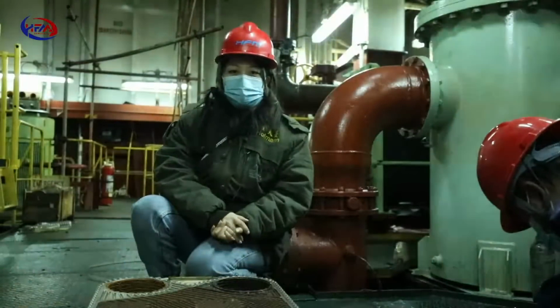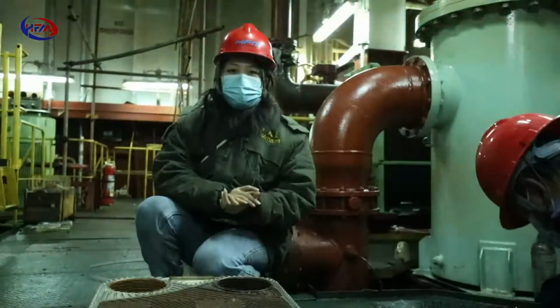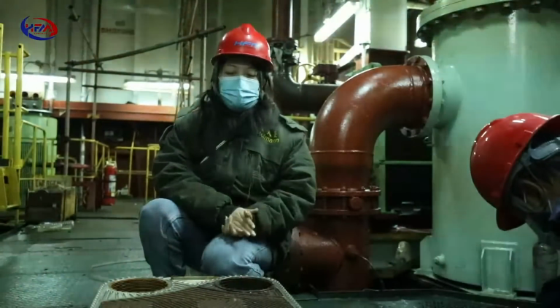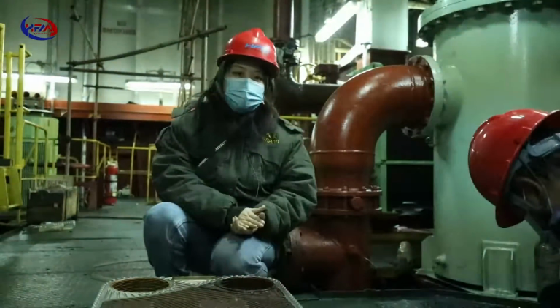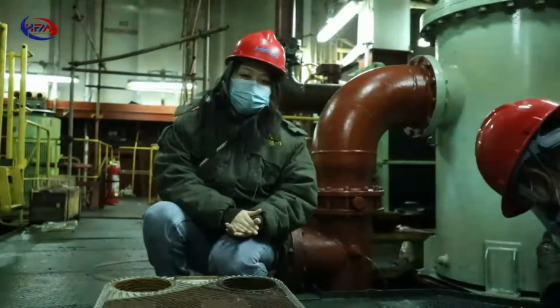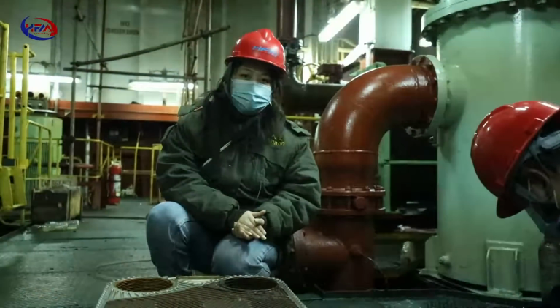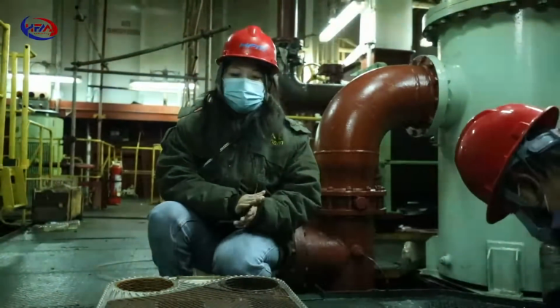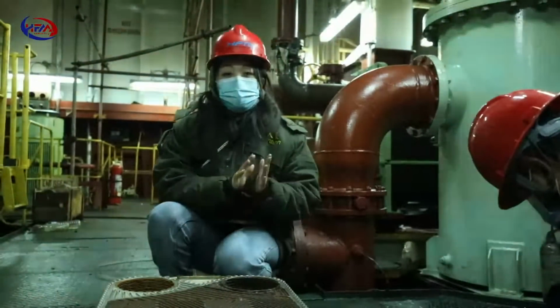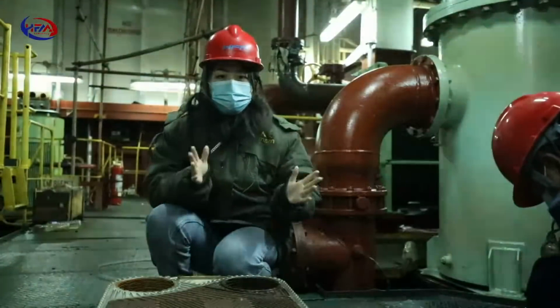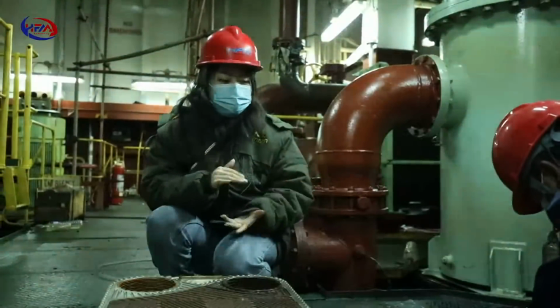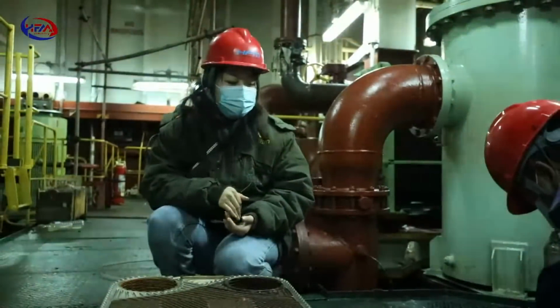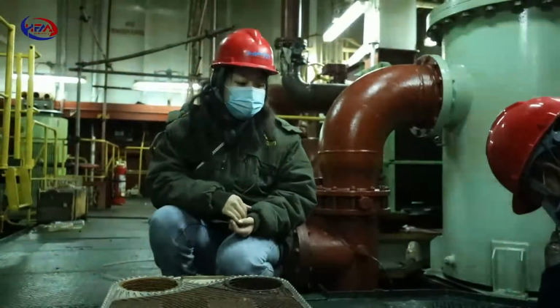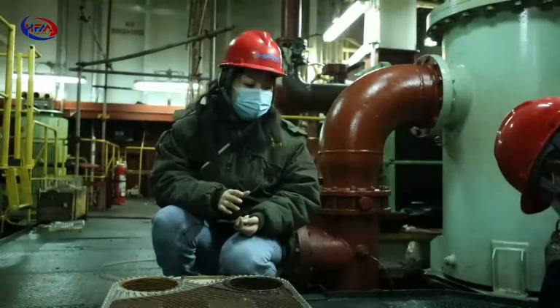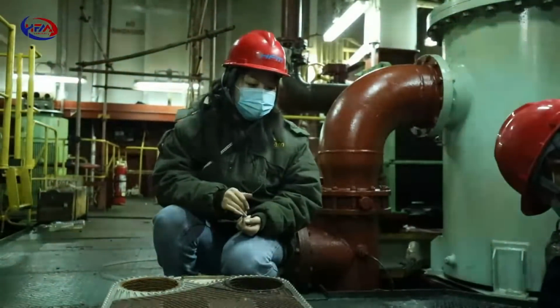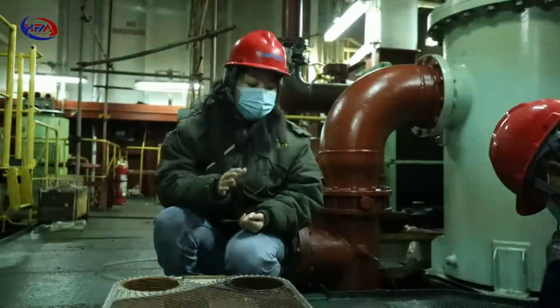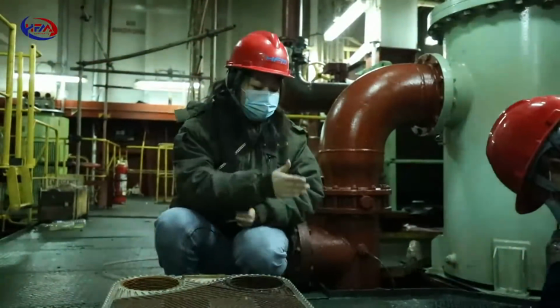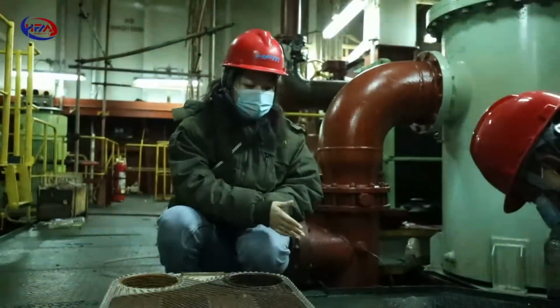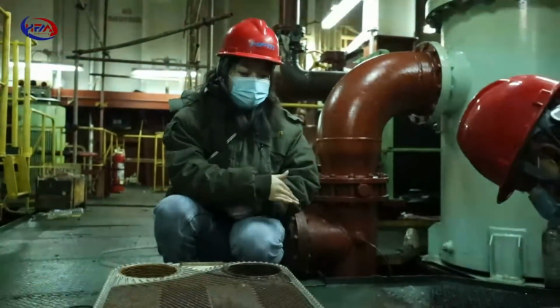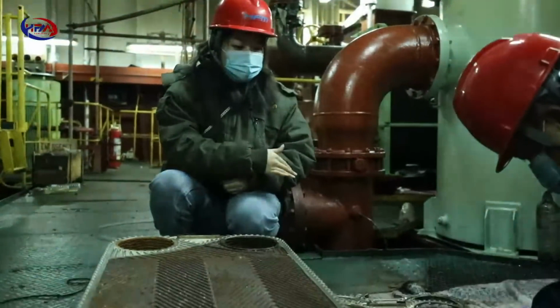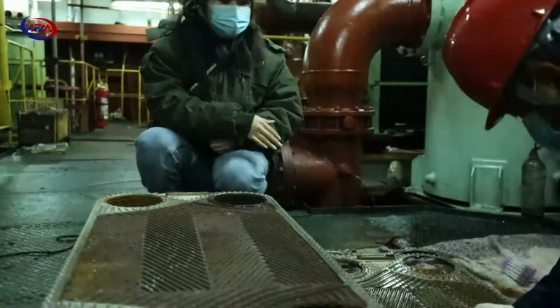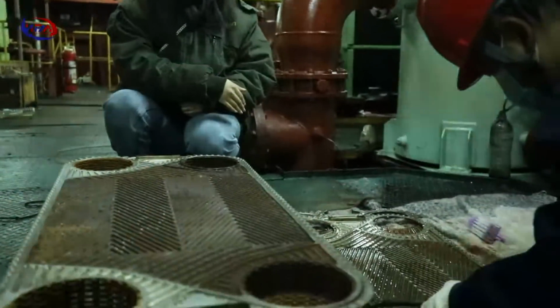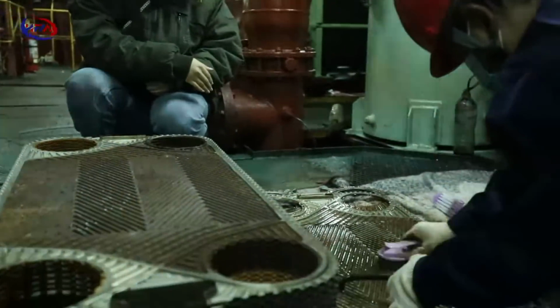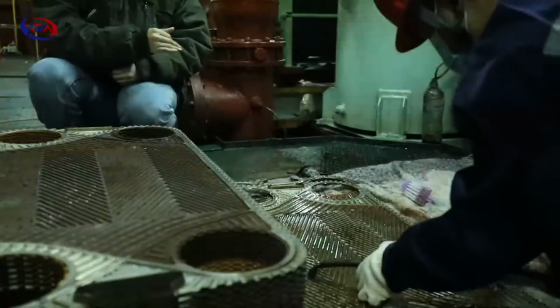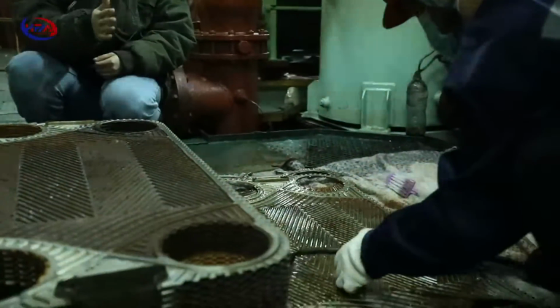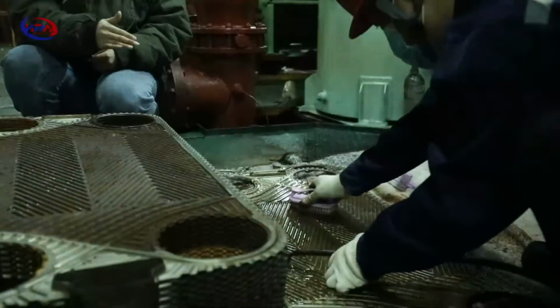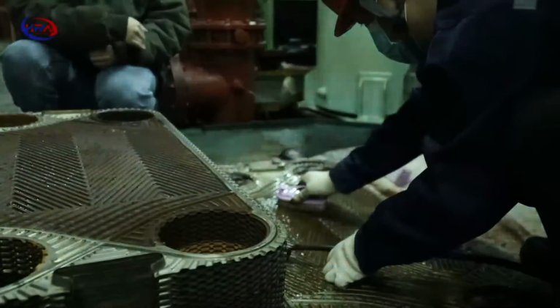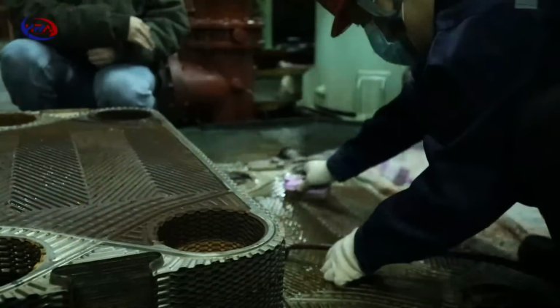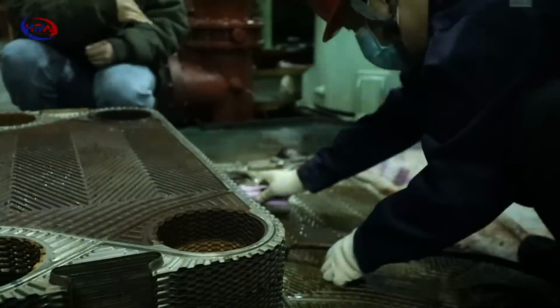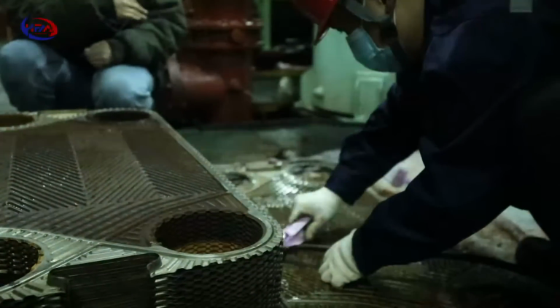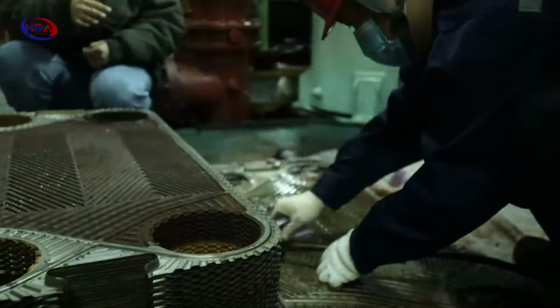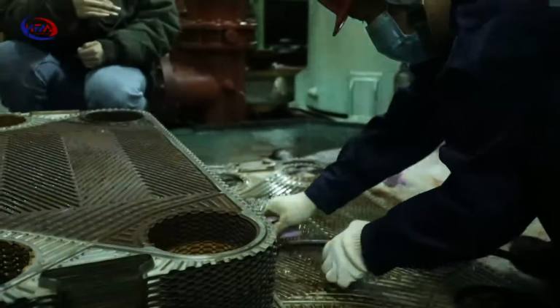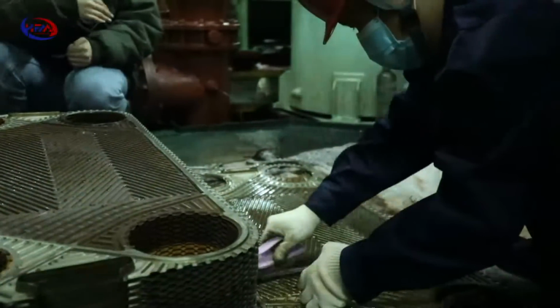Our engineering team are preparing for the cleaning process and as you can see, they have removed all the old gaskets and use fresh water to get out the skins over the valve.